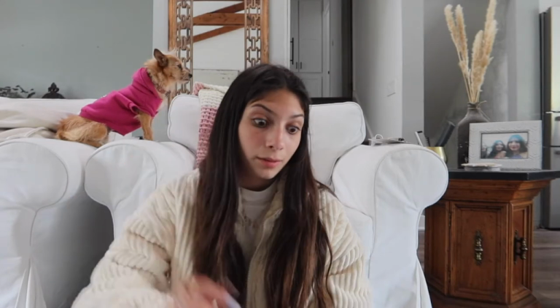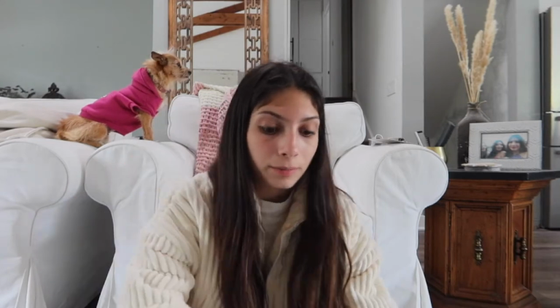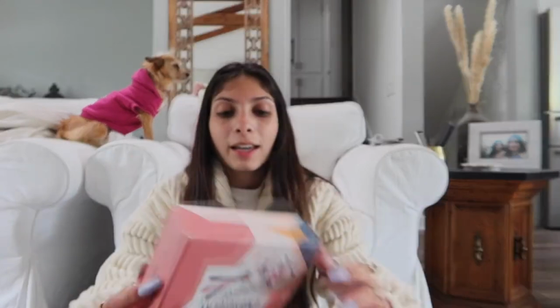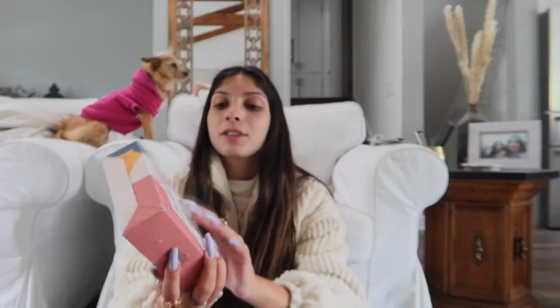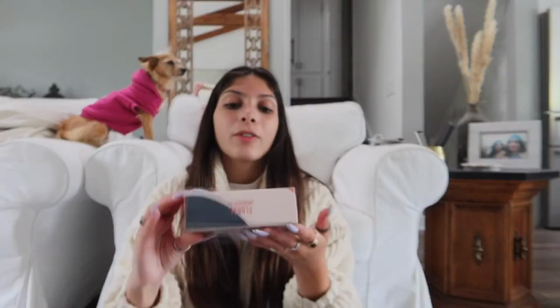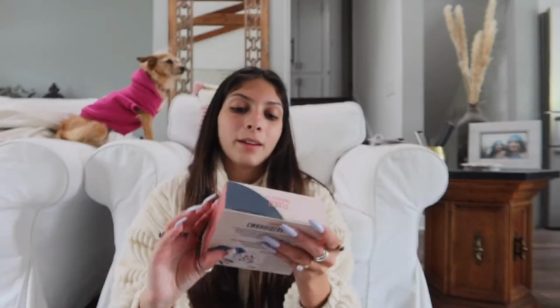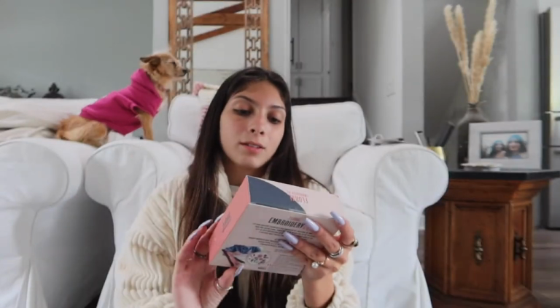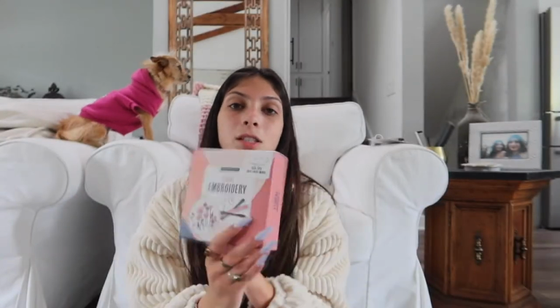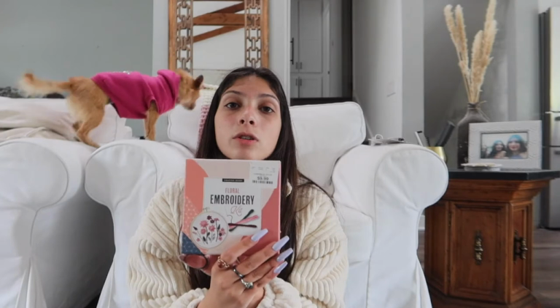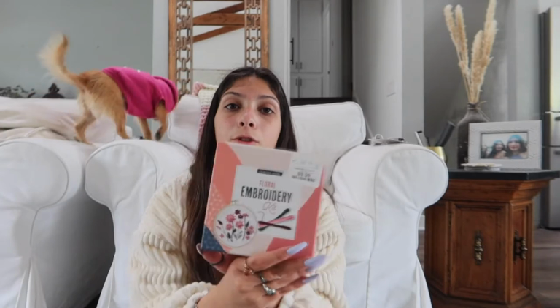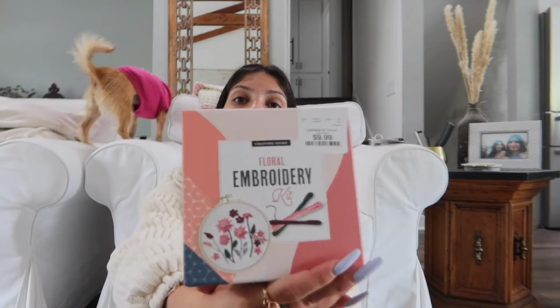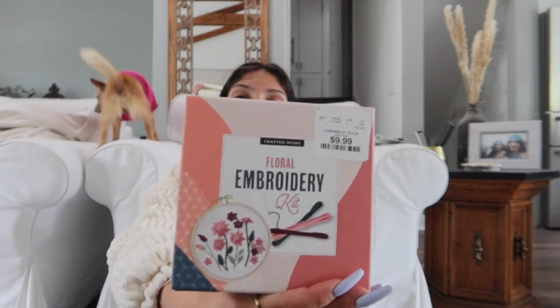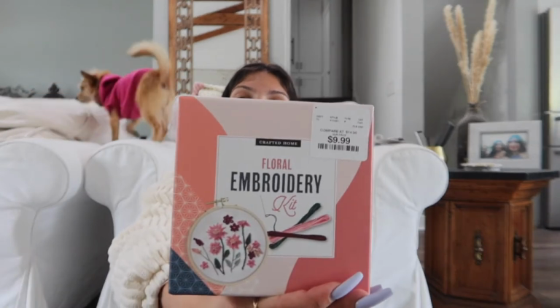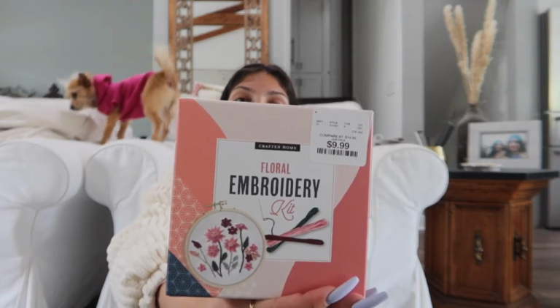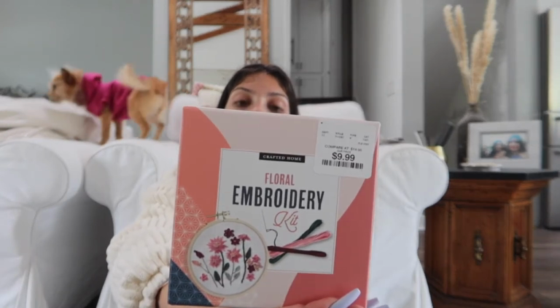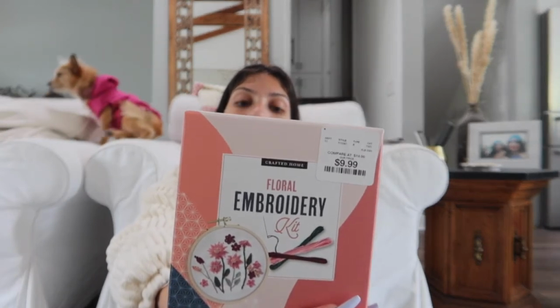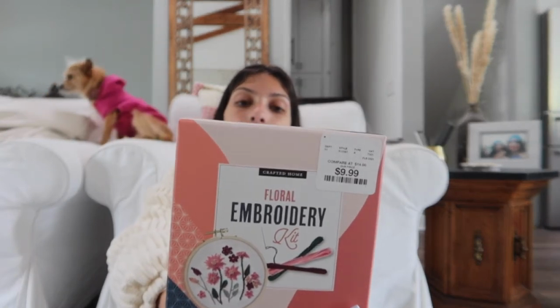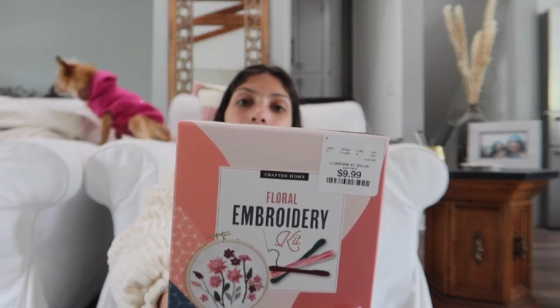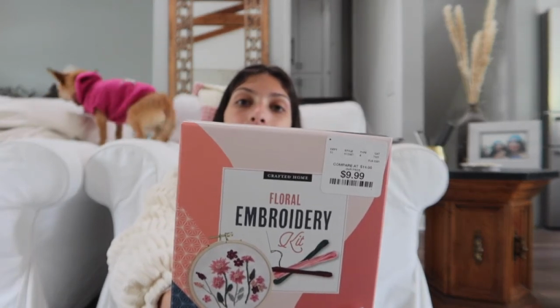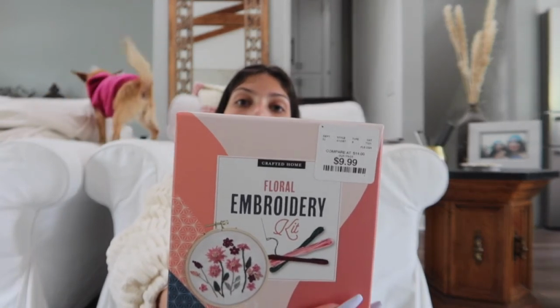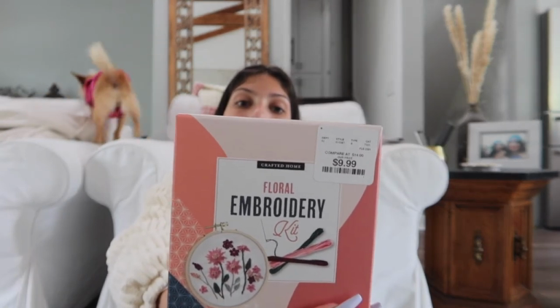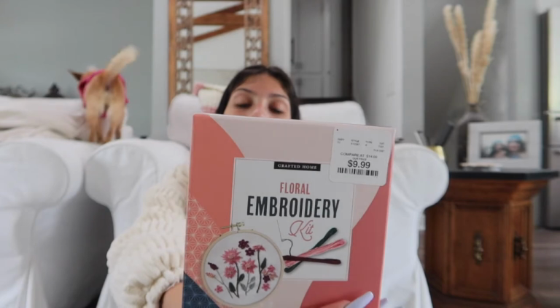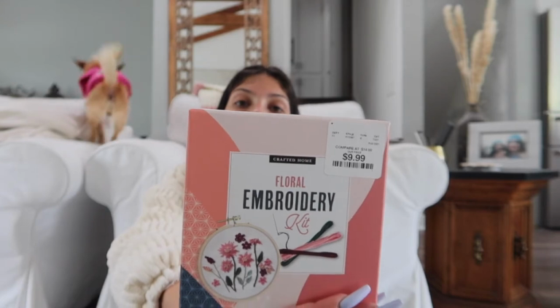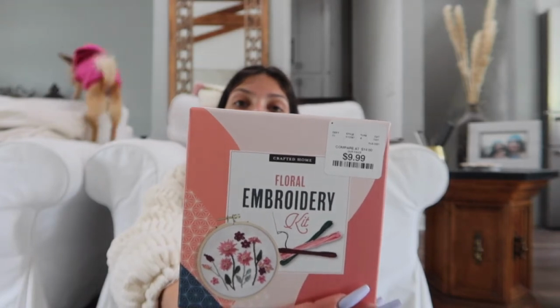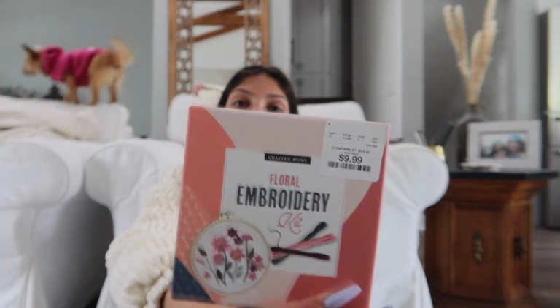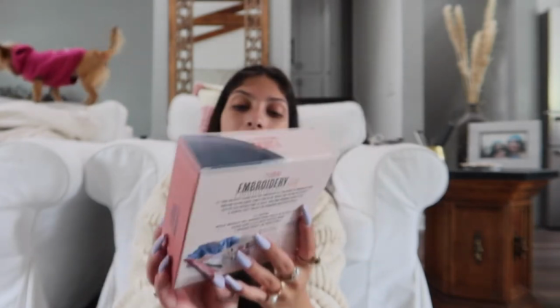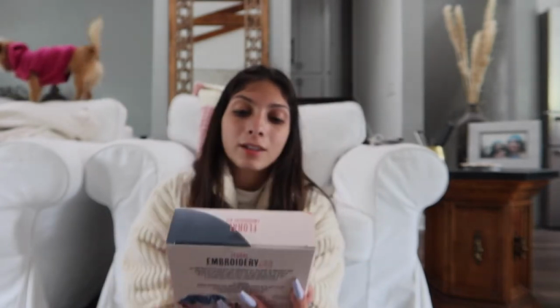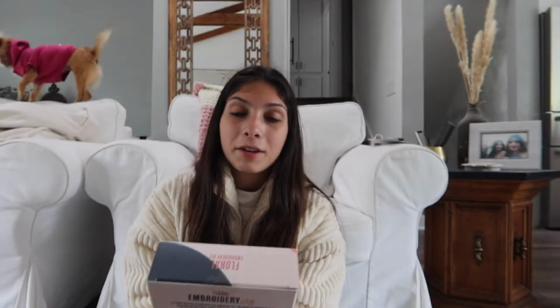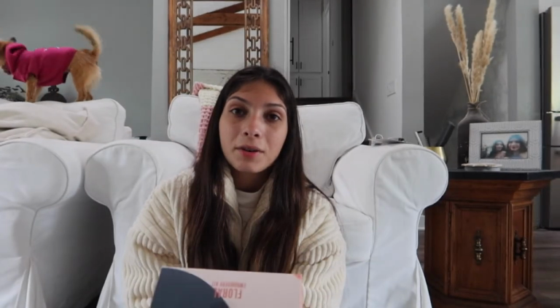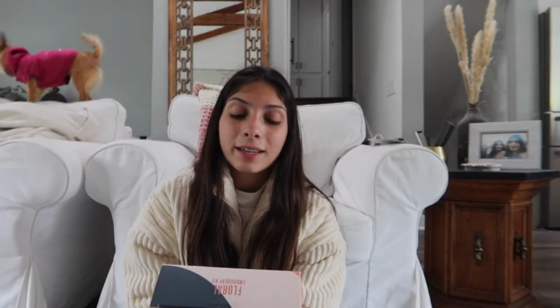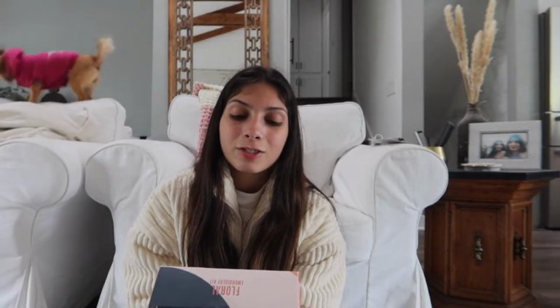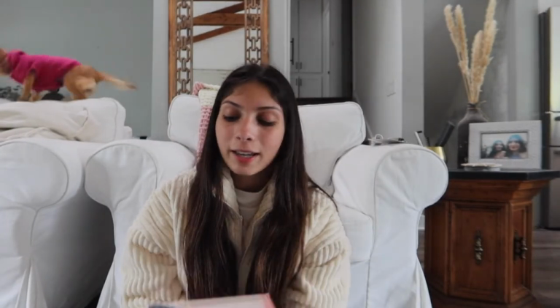Then I got this floral embroidery kit. I actually used to embroider when I was in fourth grade, so seeing this was just kind of nostalgic and I wanted to try it again.